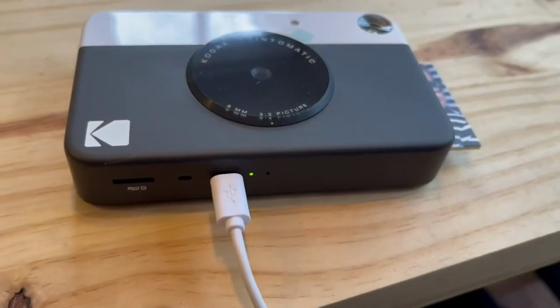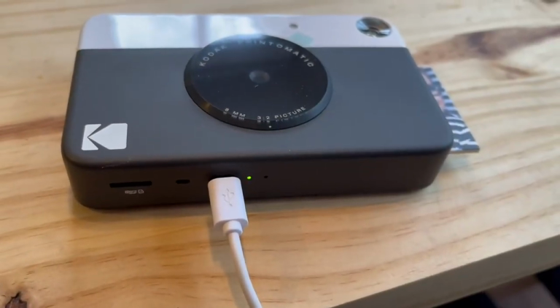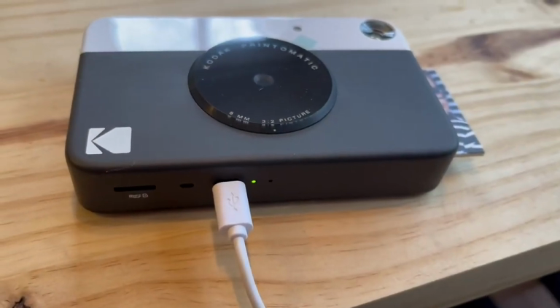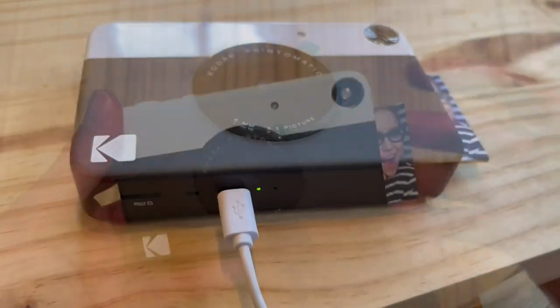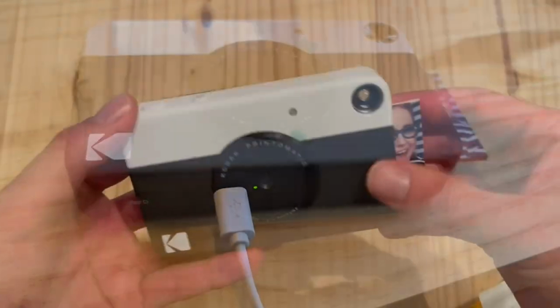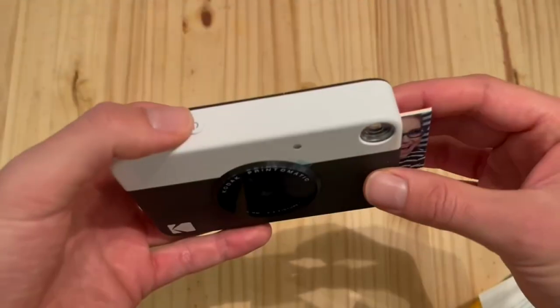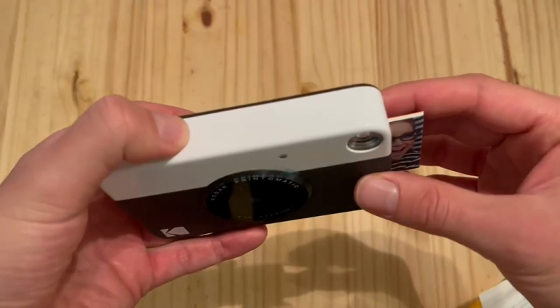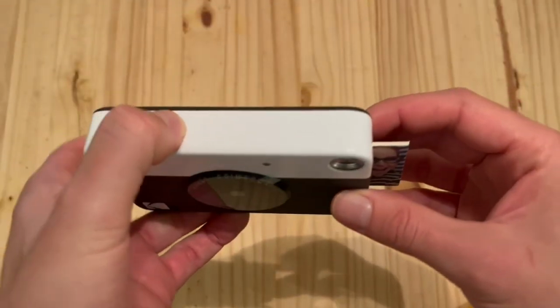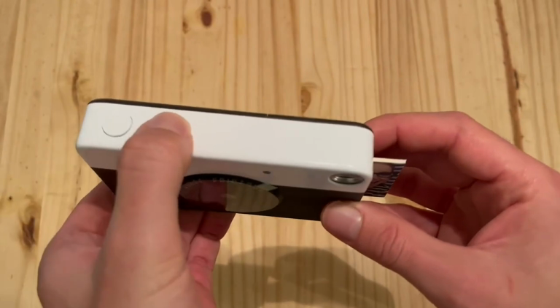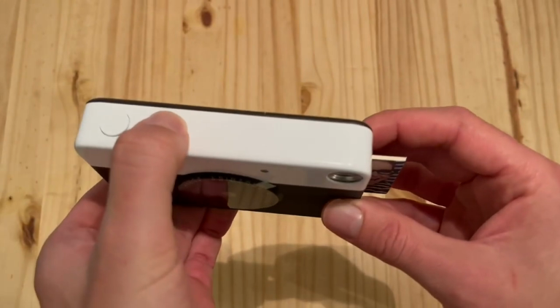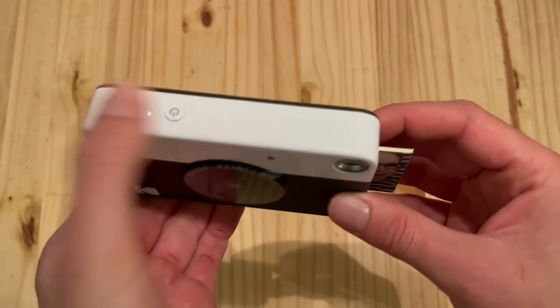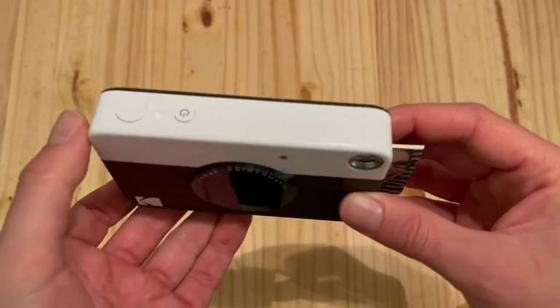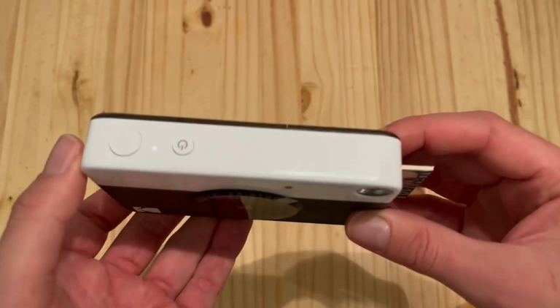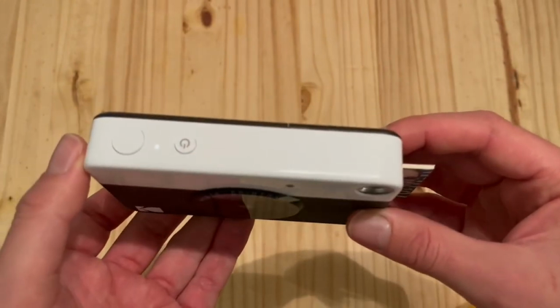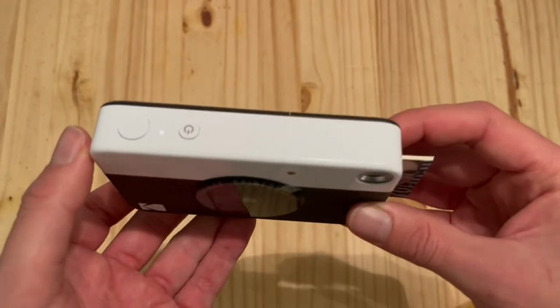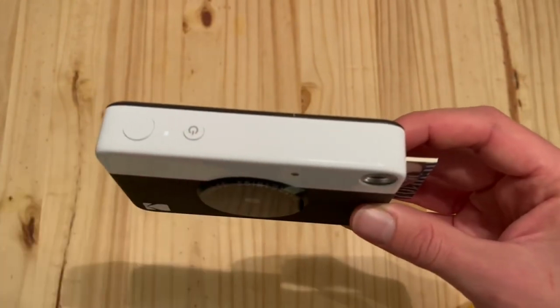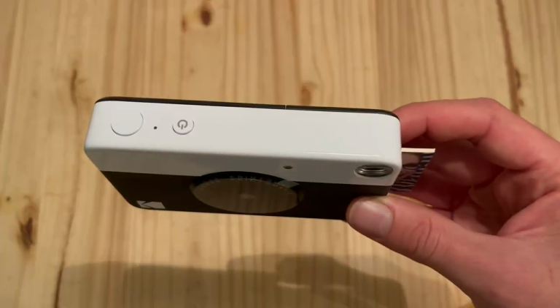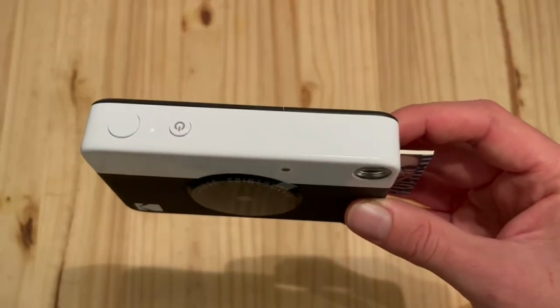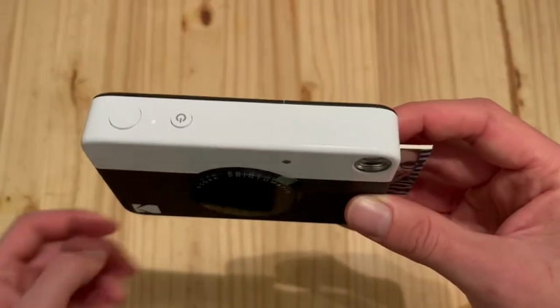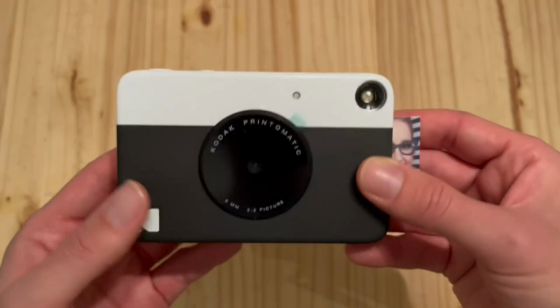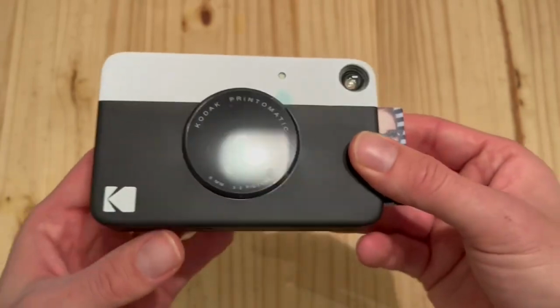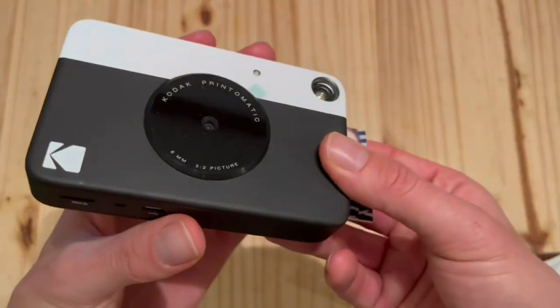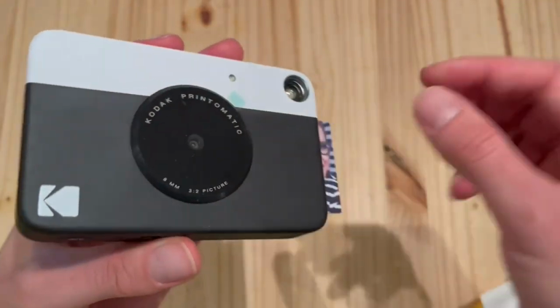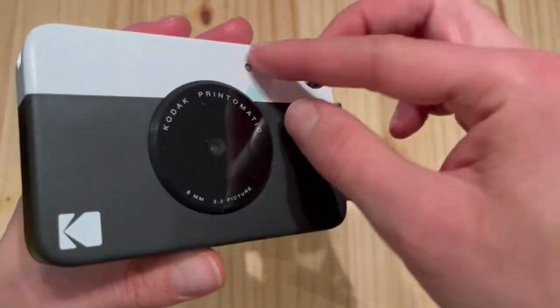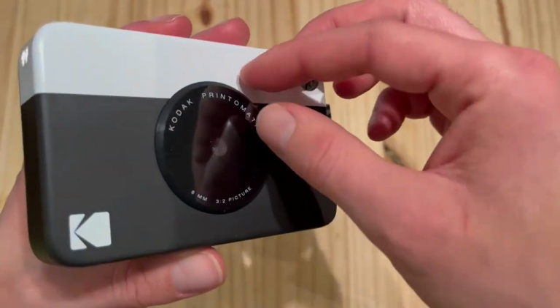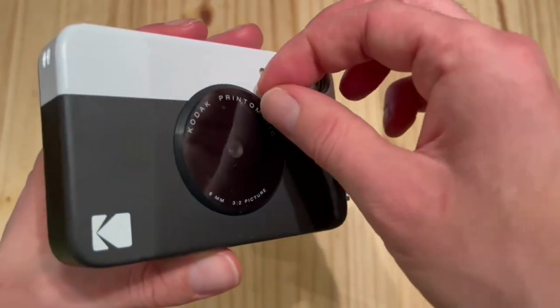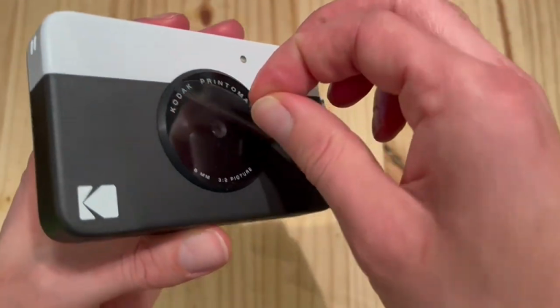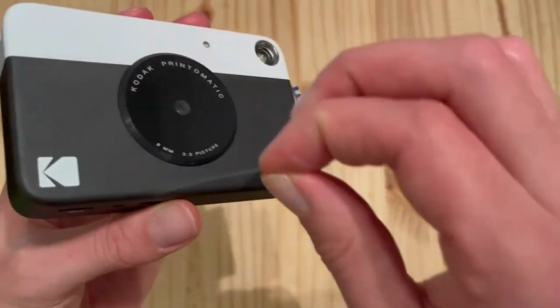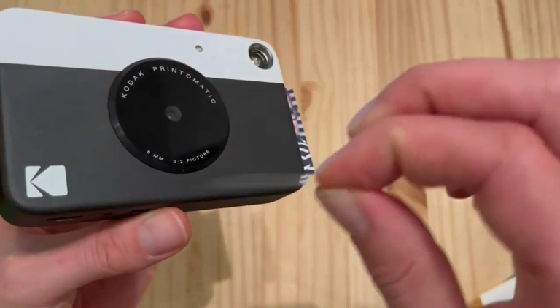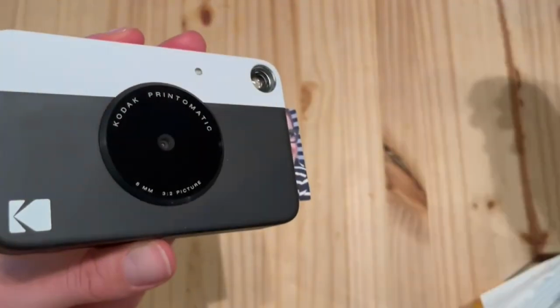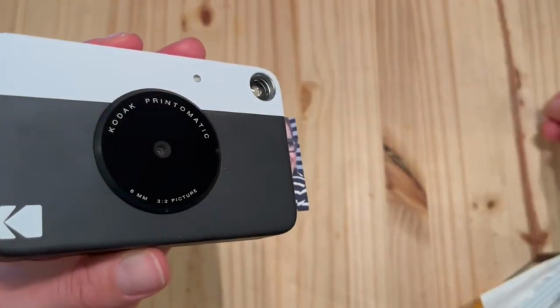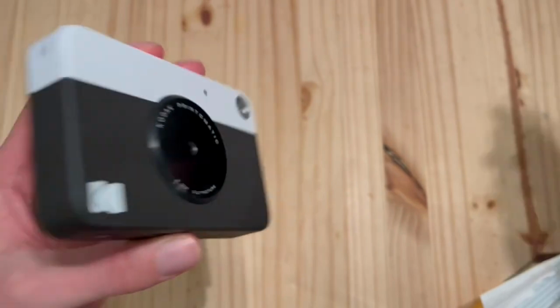Once it's charged up, you can turn the camera on with the power button on top. There are really only two buttons, so it's super simple. That will flash, and then you can easily just slide off the protective film for the lens.